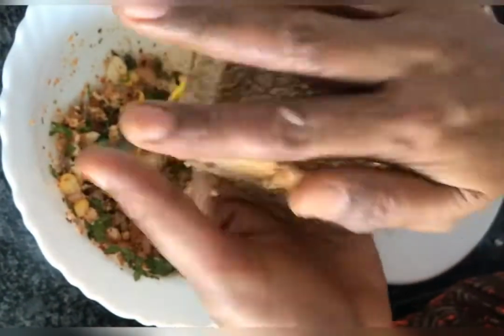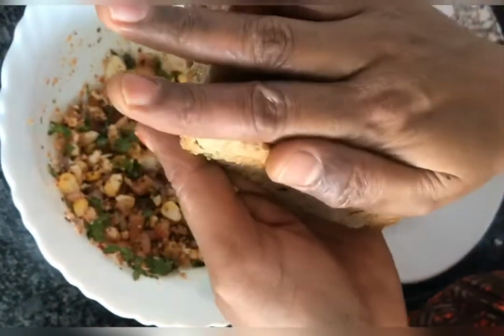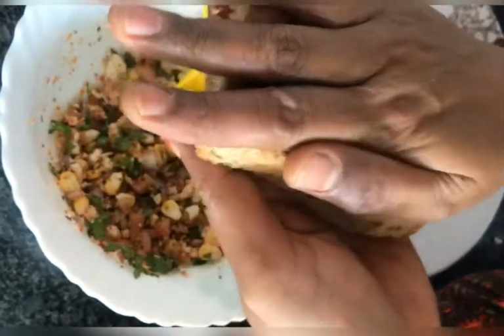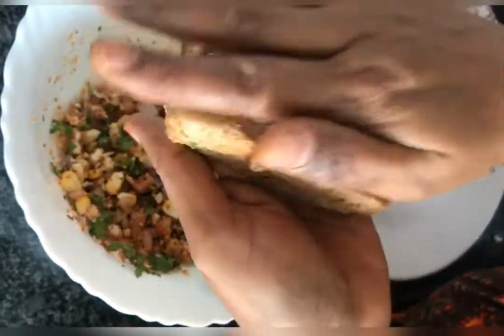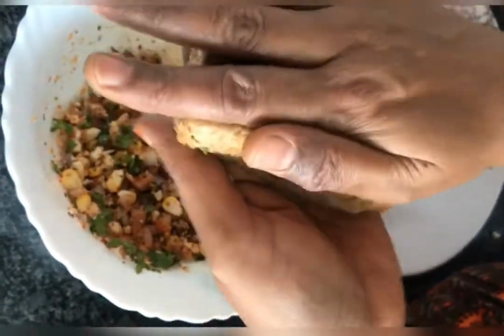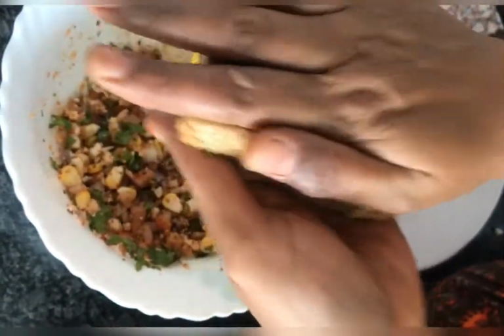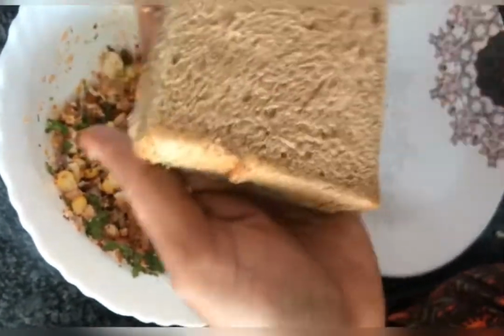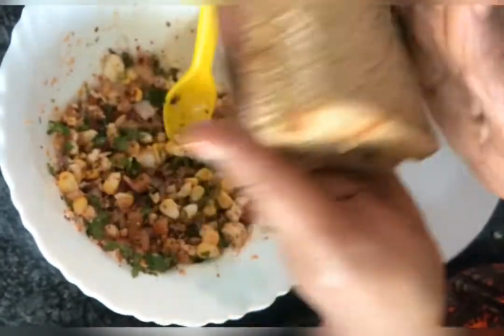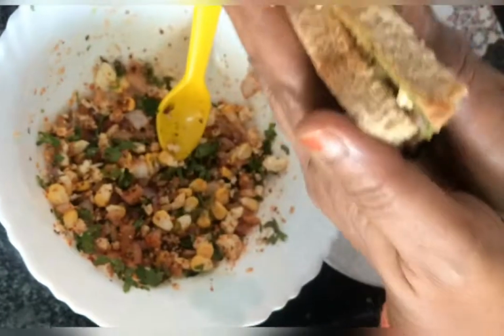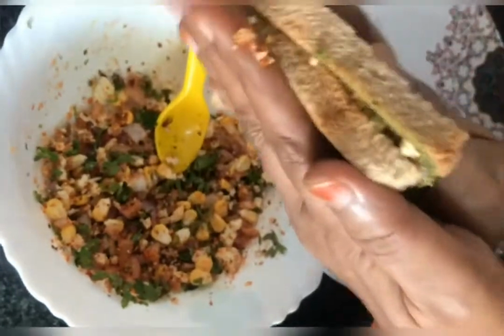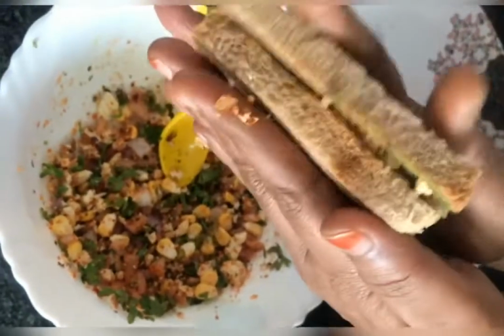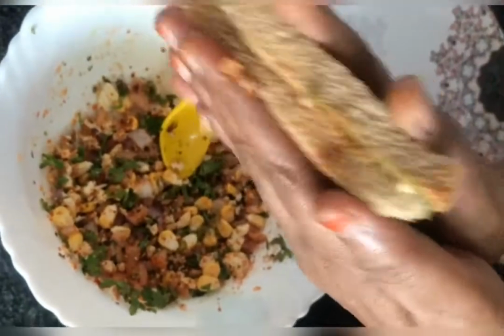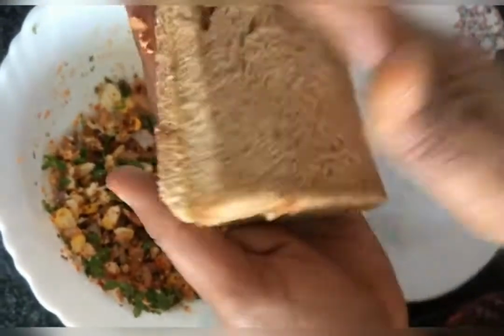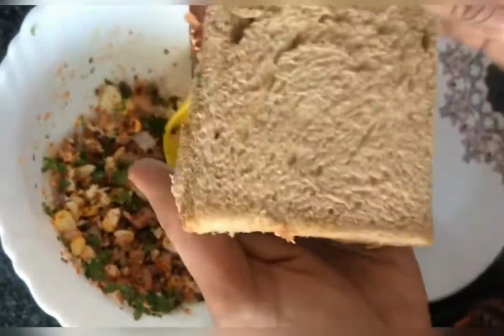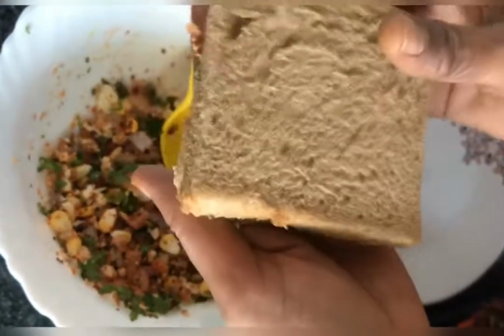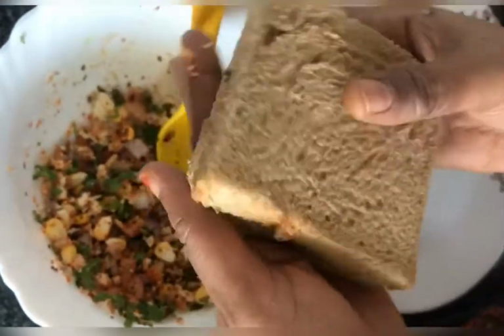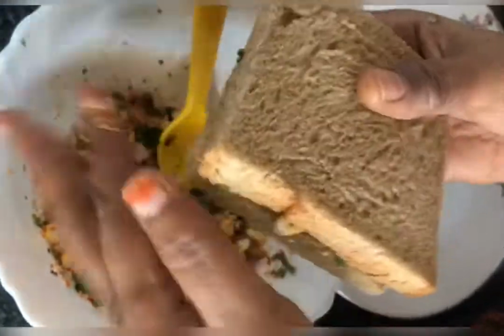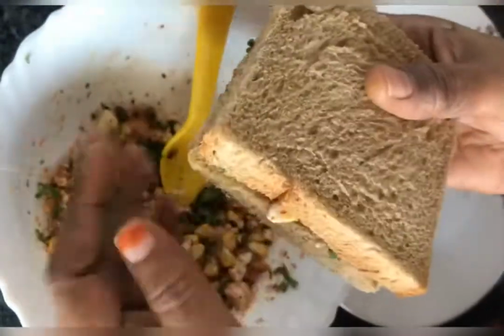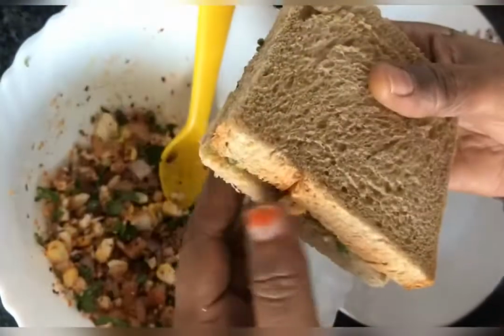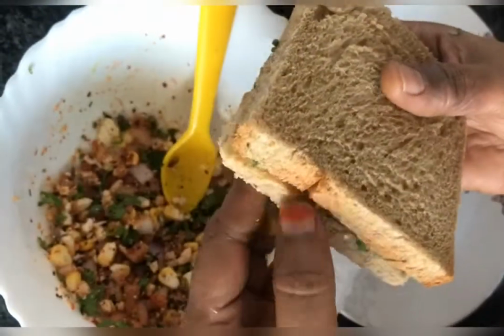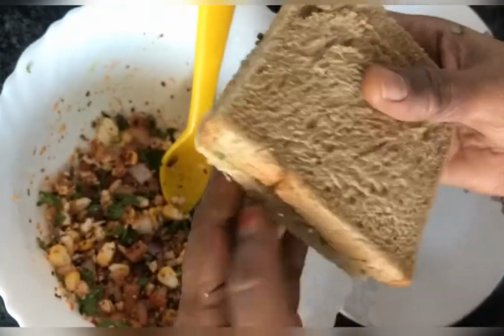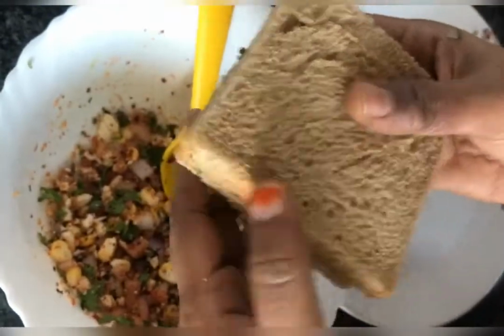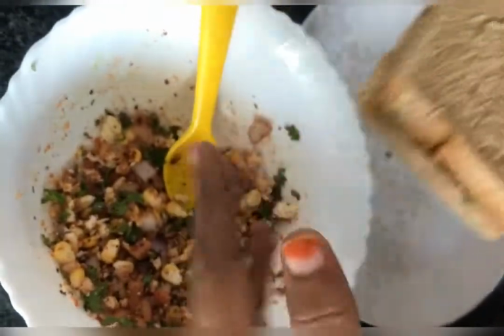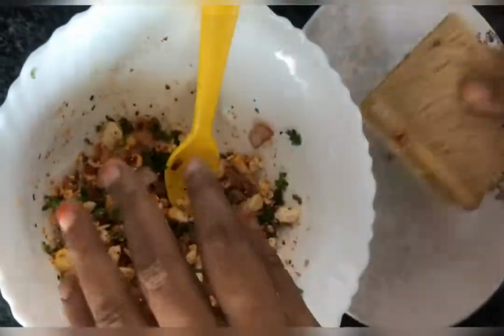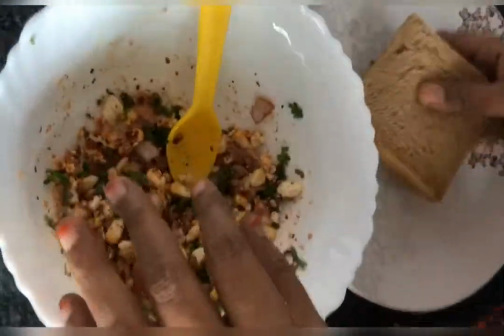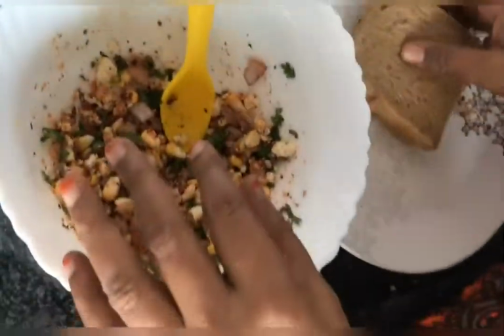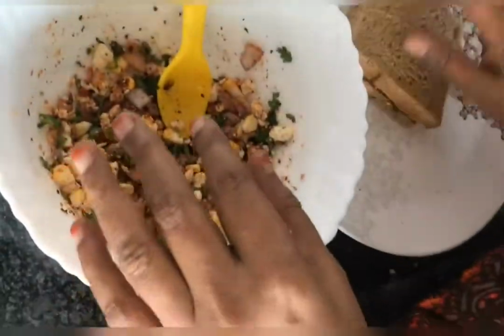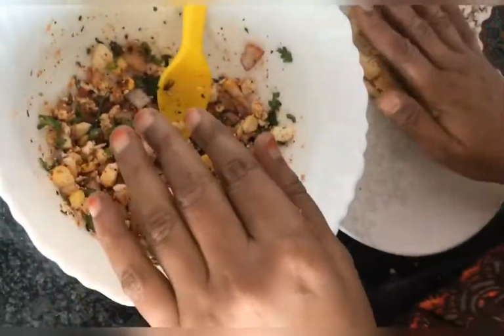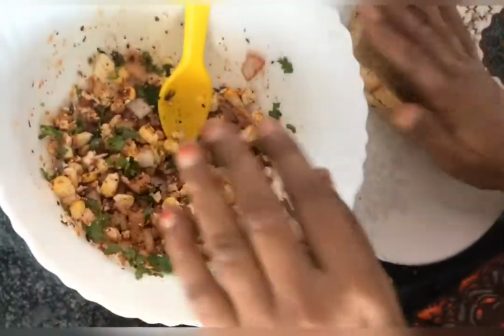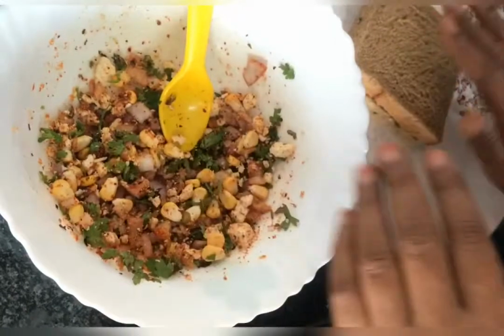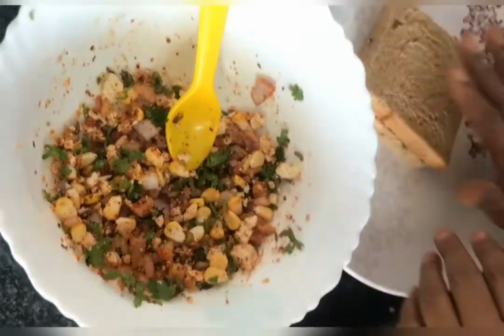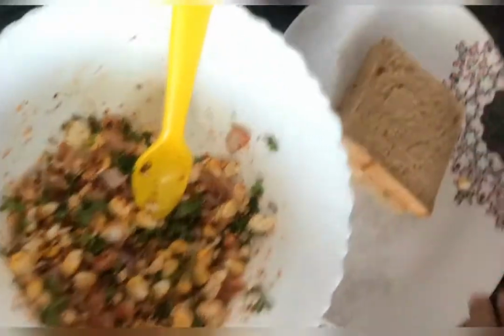Press, press, press — and ready. Next, the ingredients are ready to cut out.